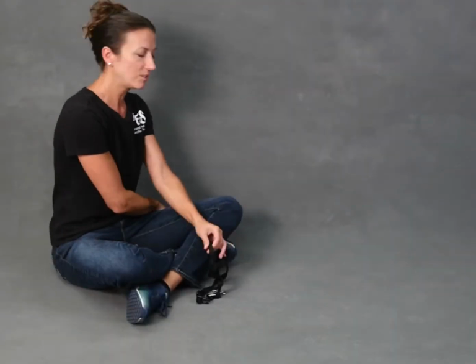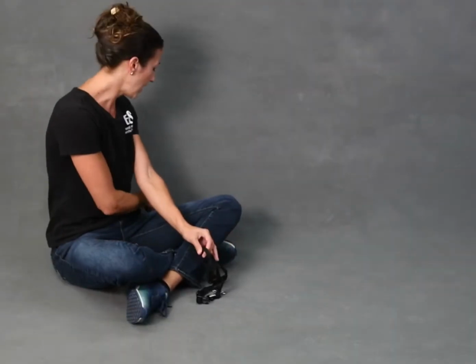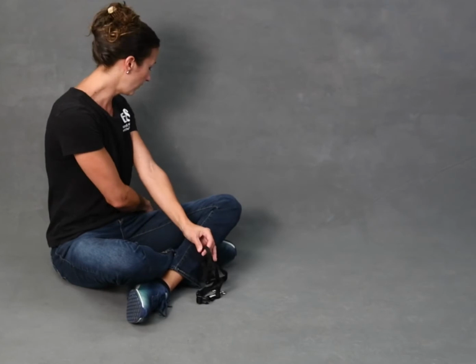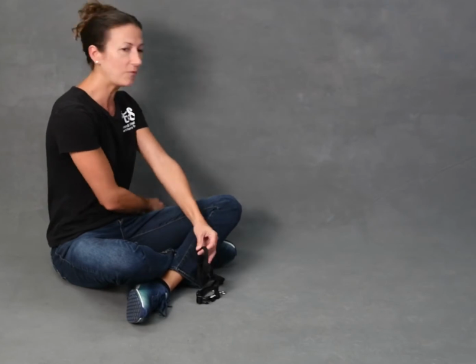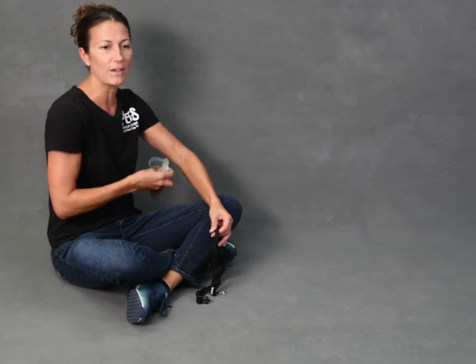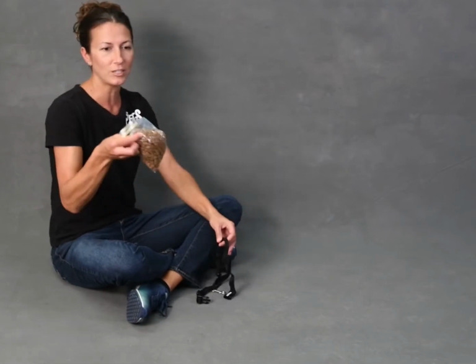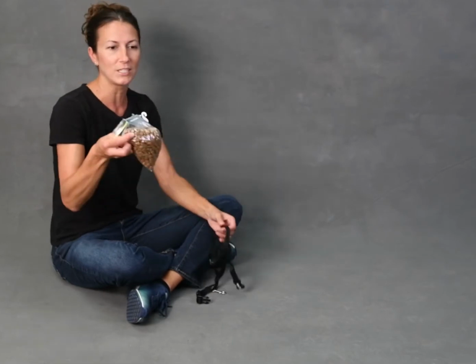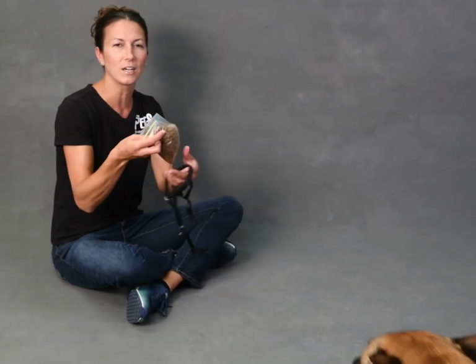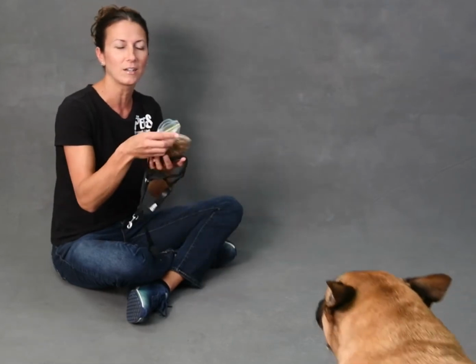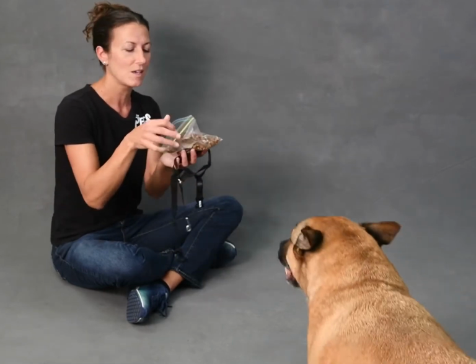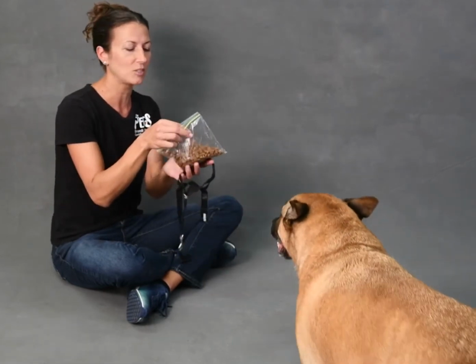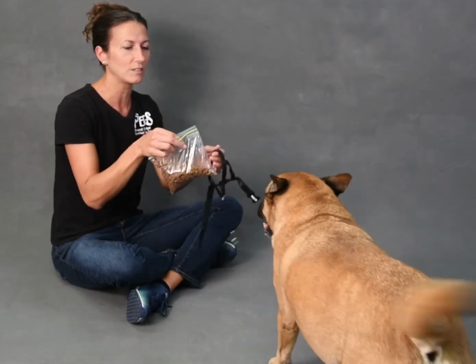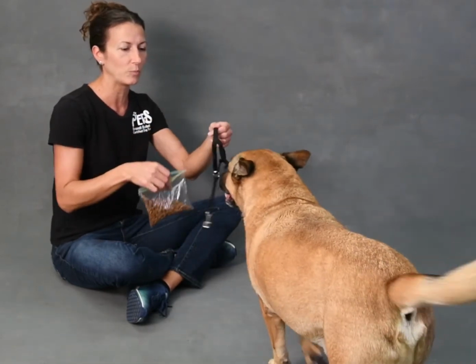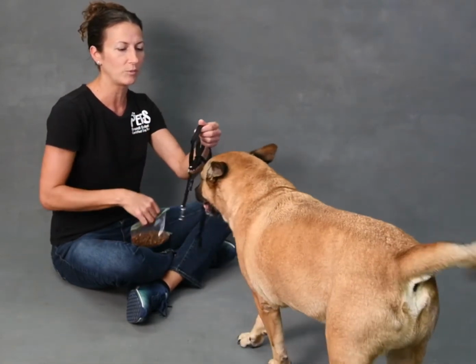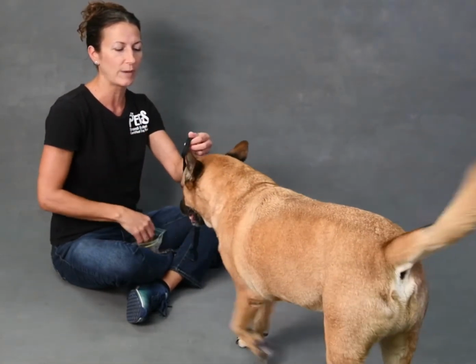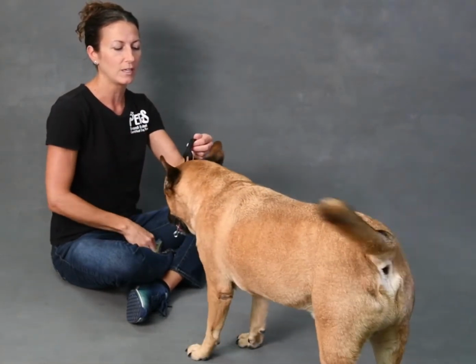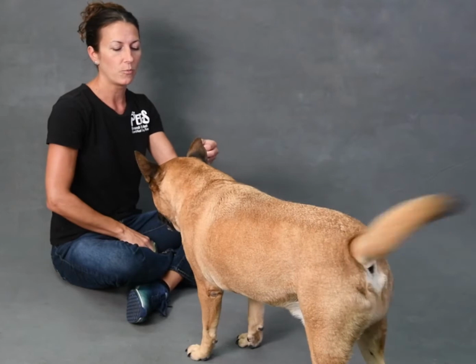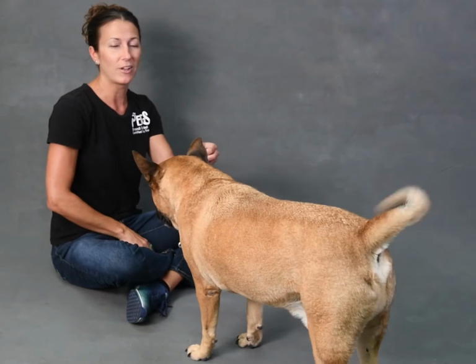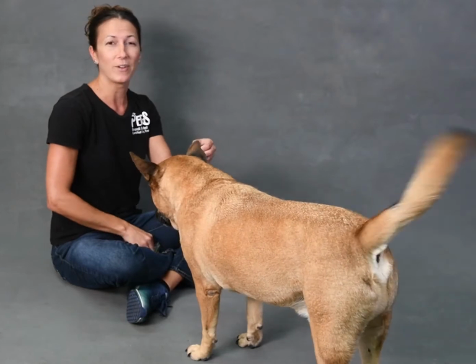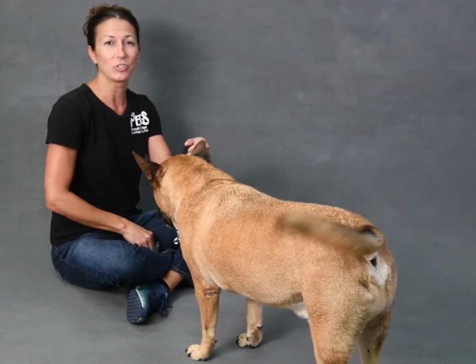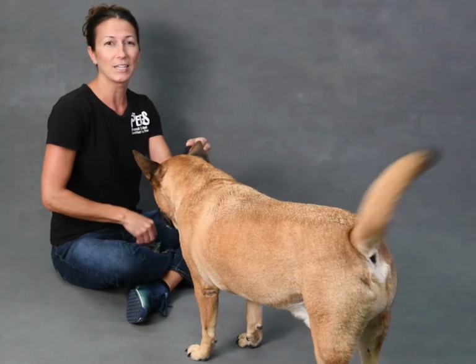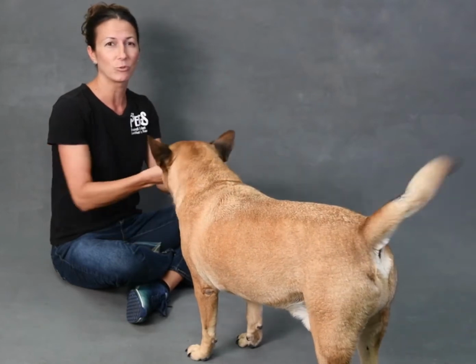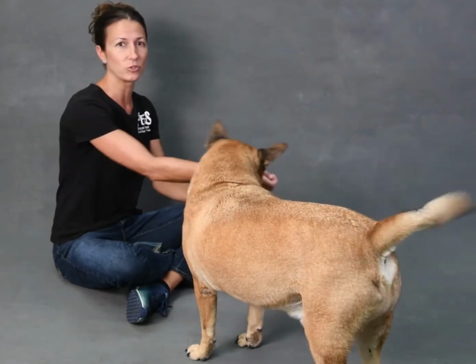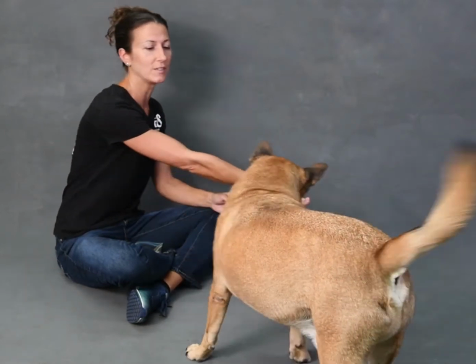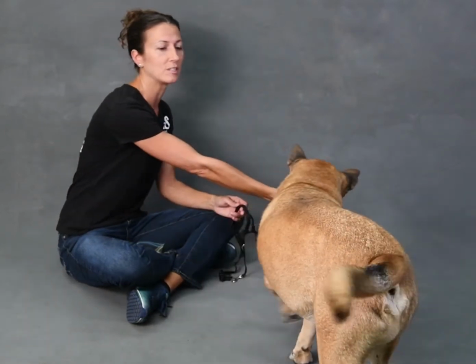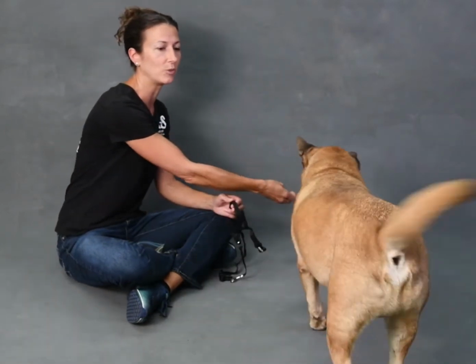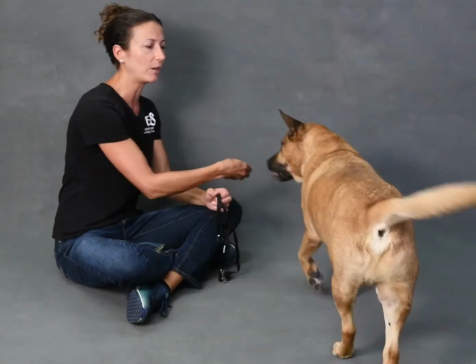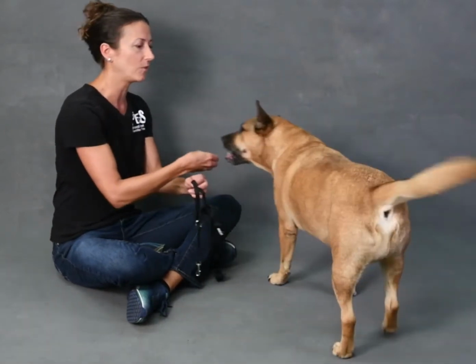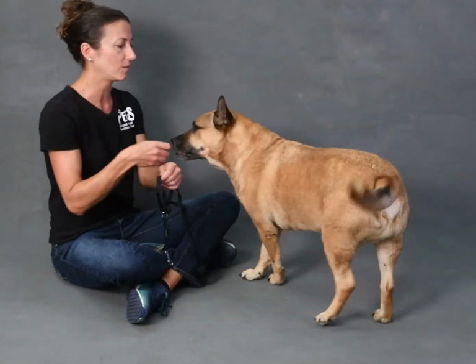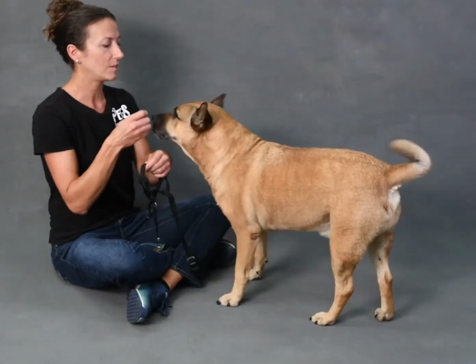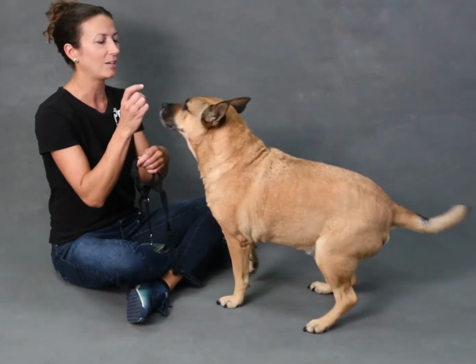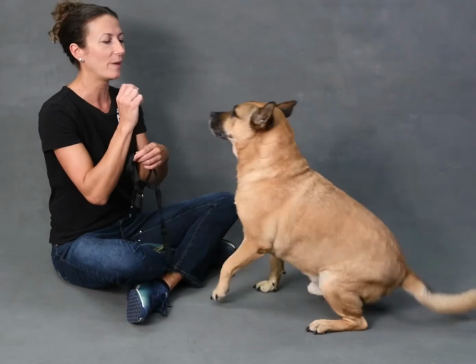I have some of his favorite treats here. I'm just using his food, but some dogs might want a little higher value treat, like an actual dog treat. Some of the soft ones are better for this — the smellier the better.